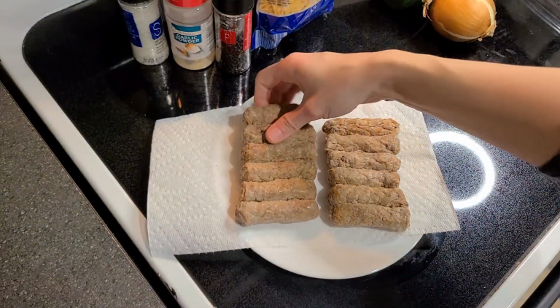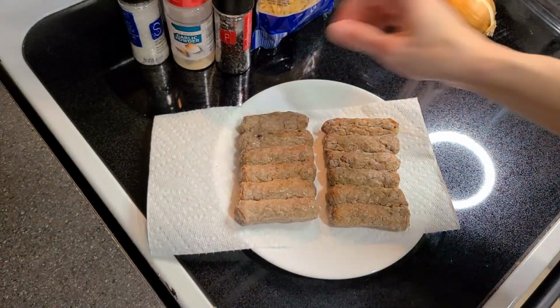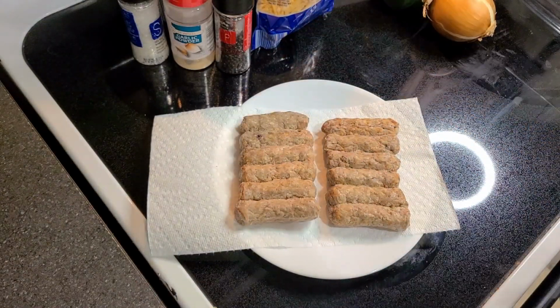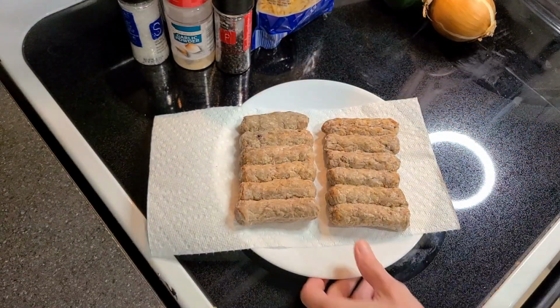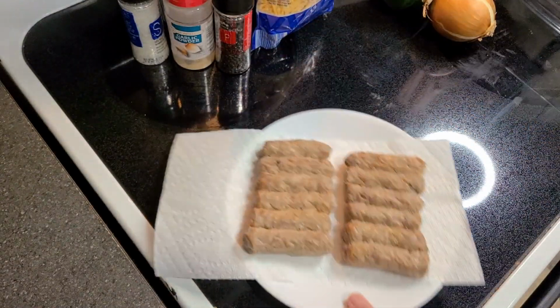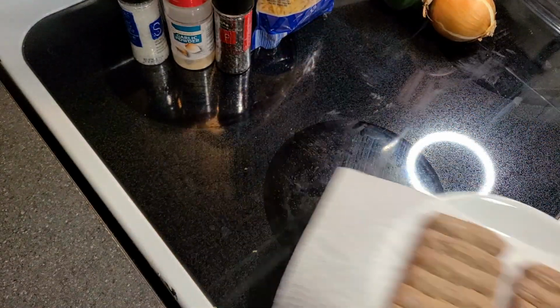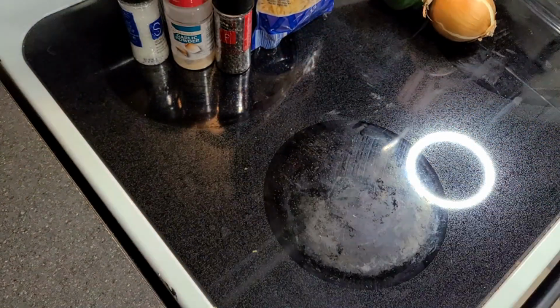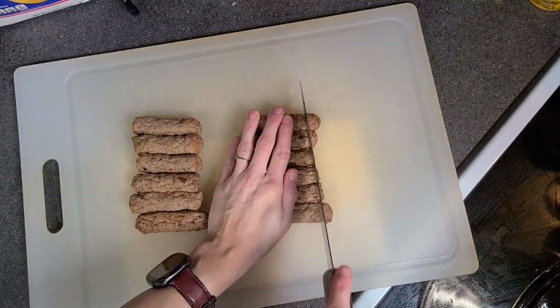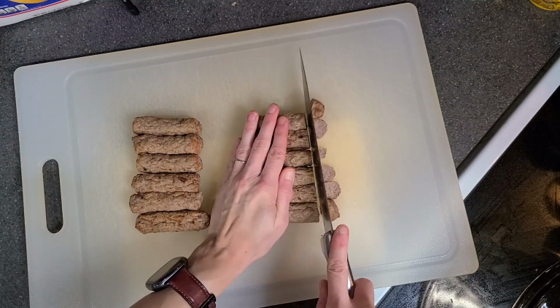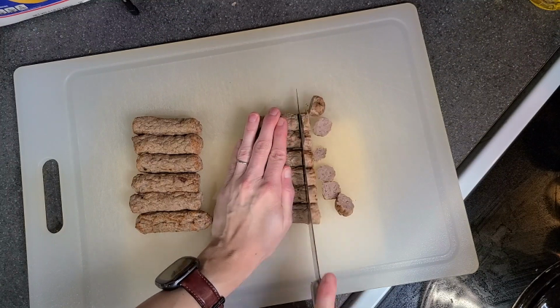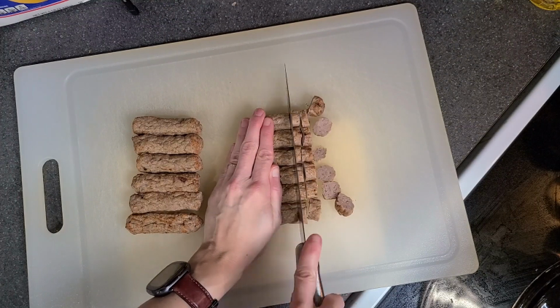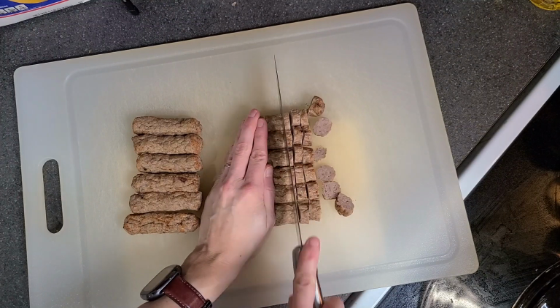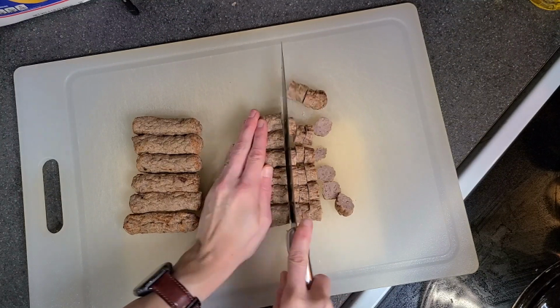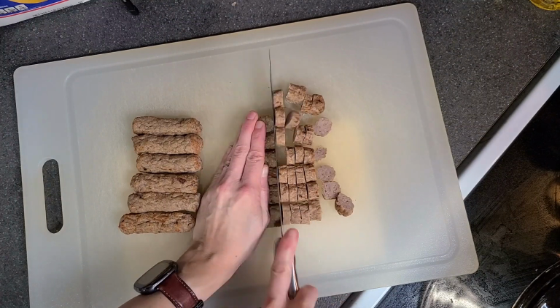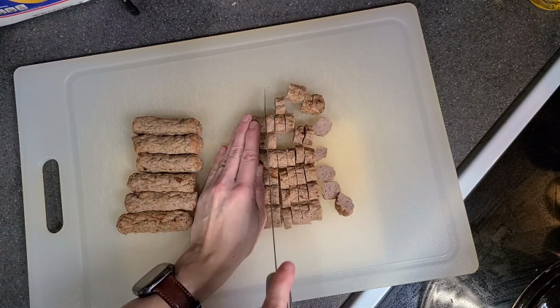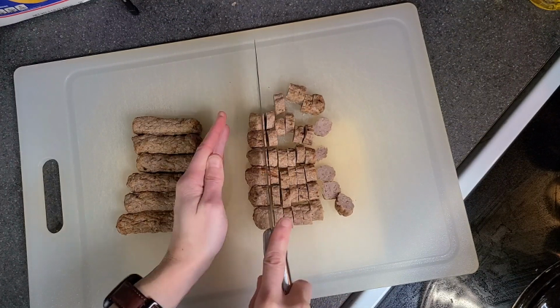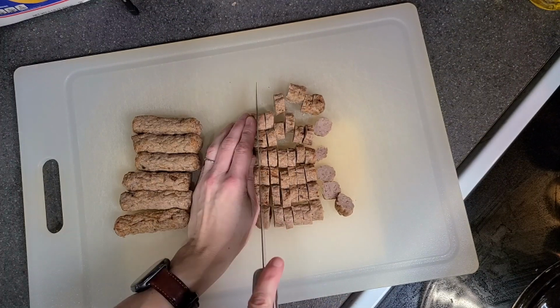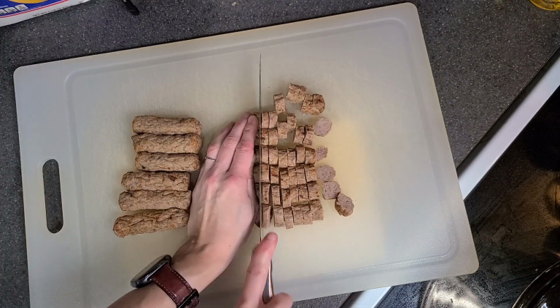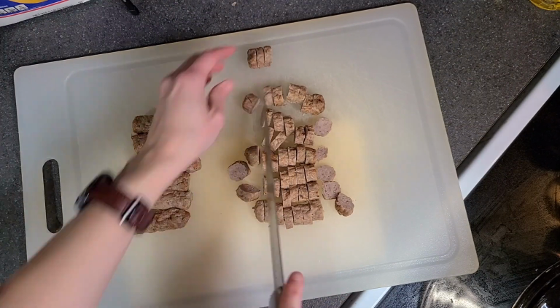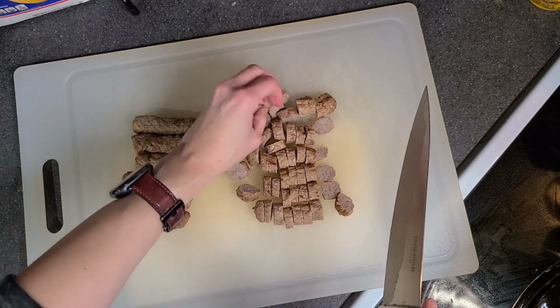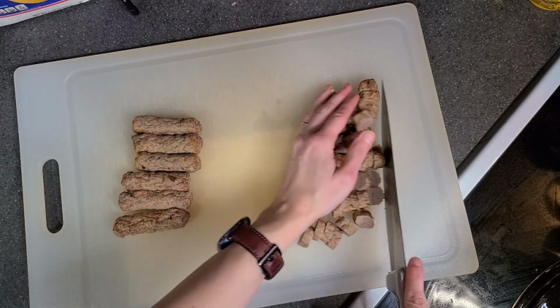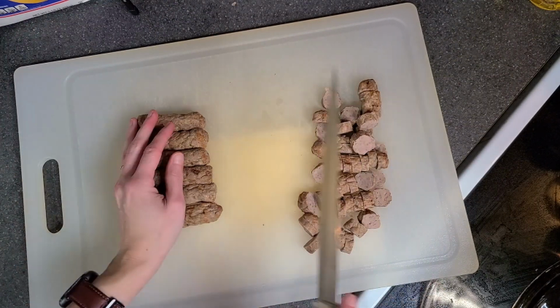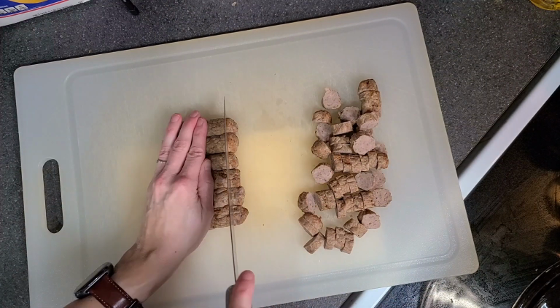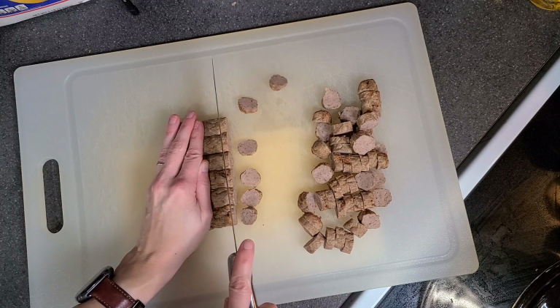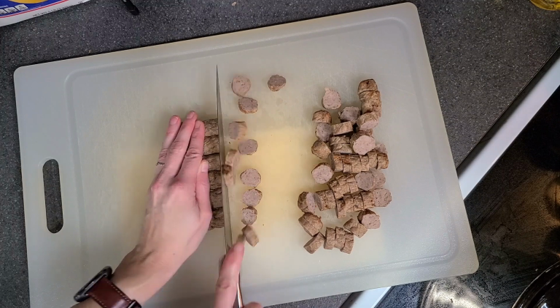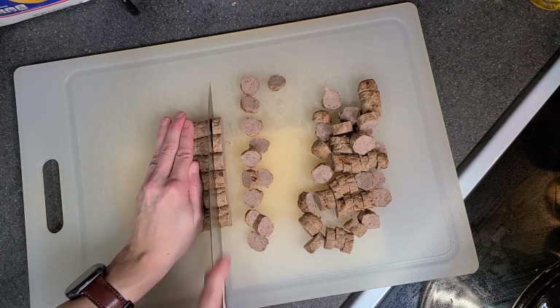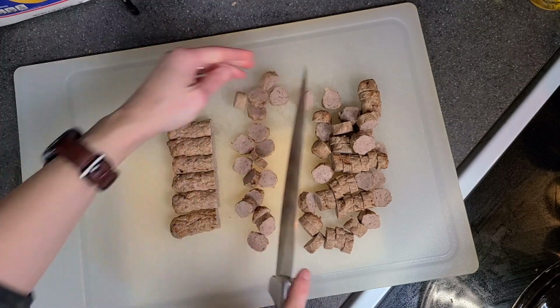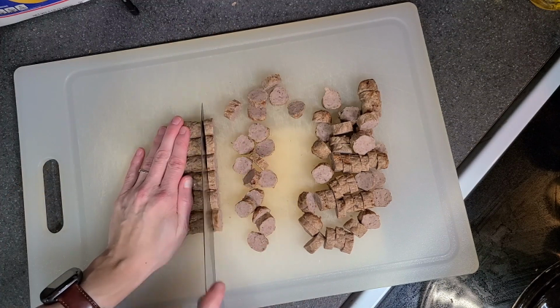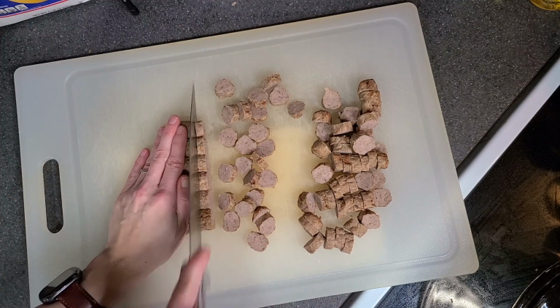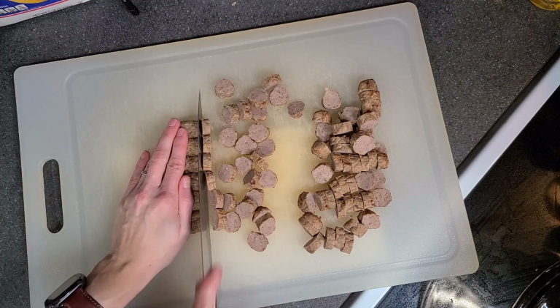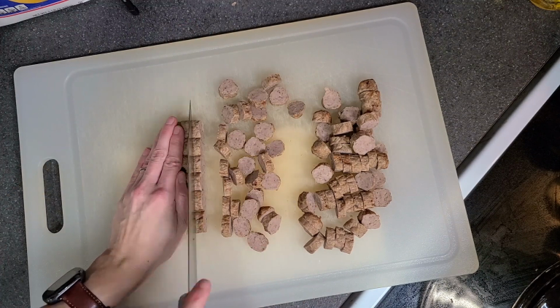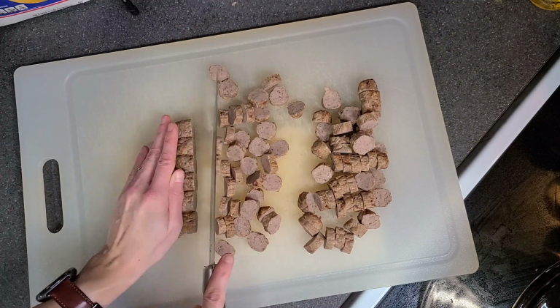I start by heating up my frozen sausages in the microwave, just enough that I can slice them into small coins. These are already fully cooked, but you could also cook a roll of ground sausage and use that instead.